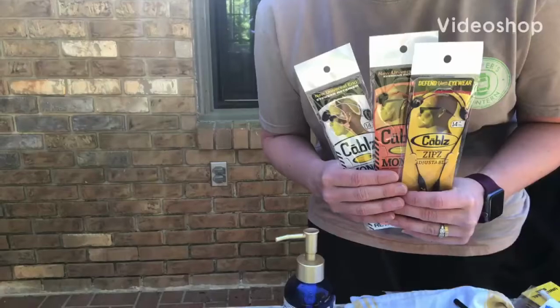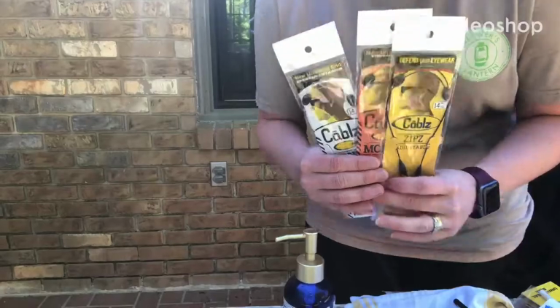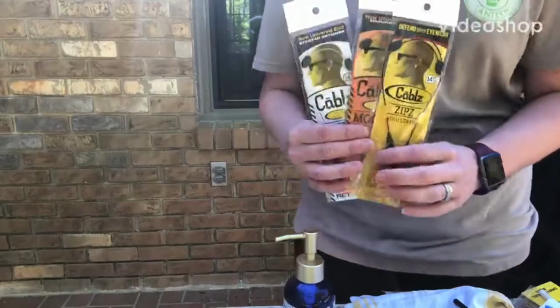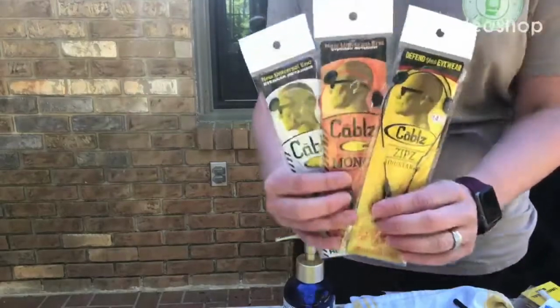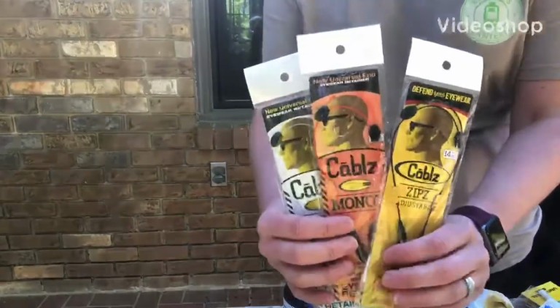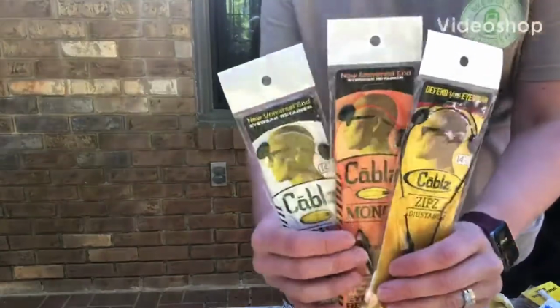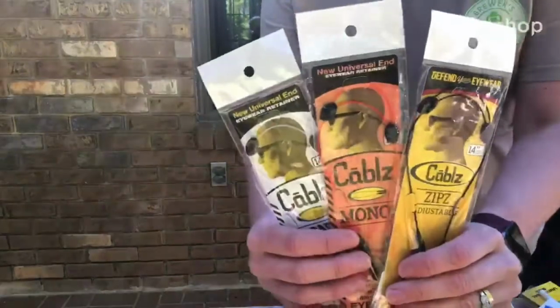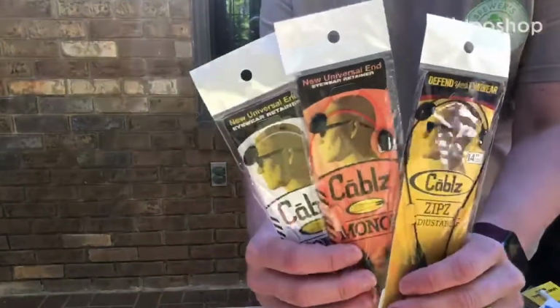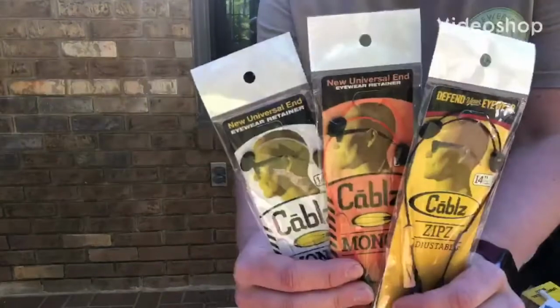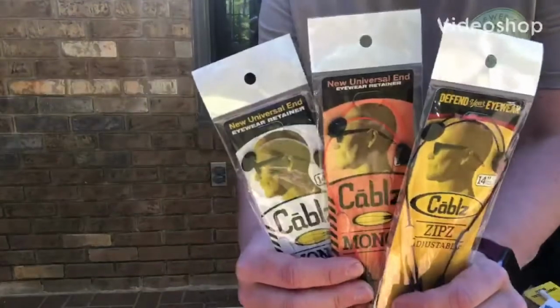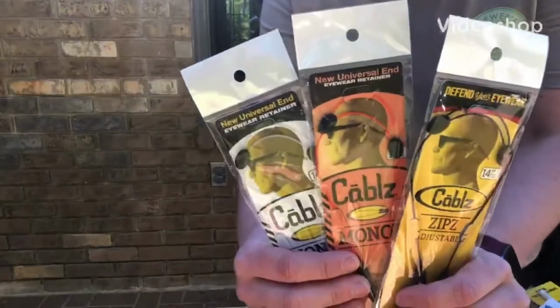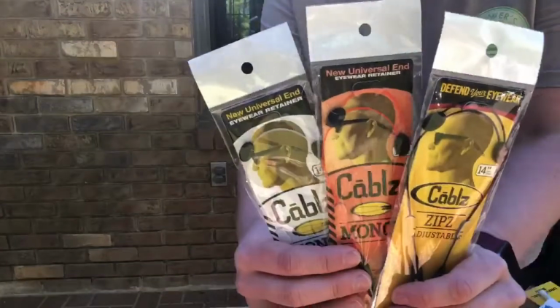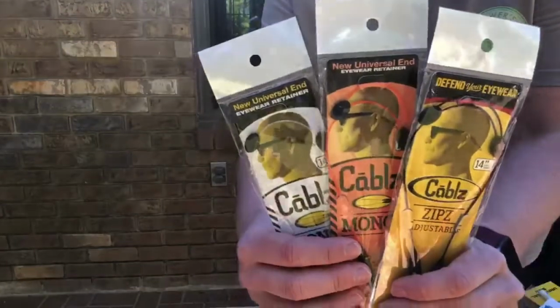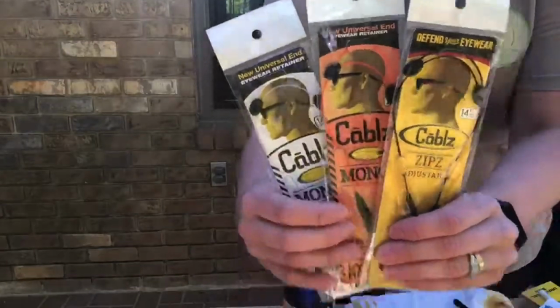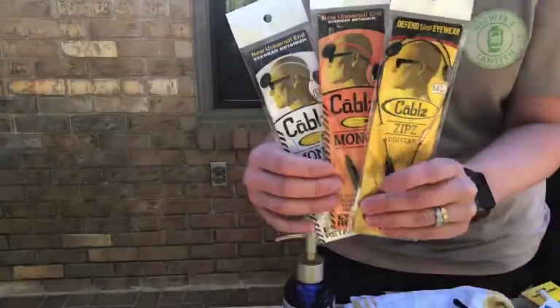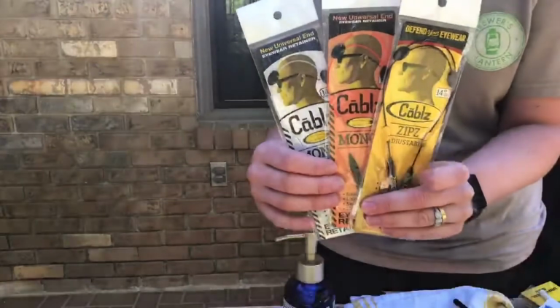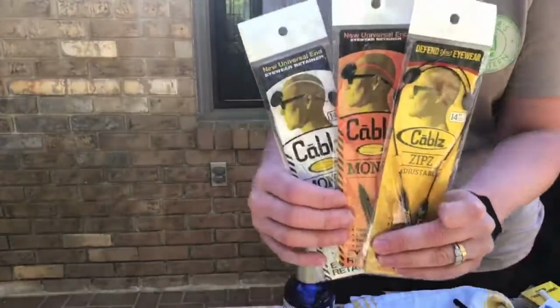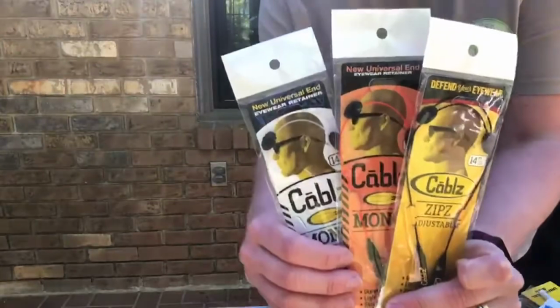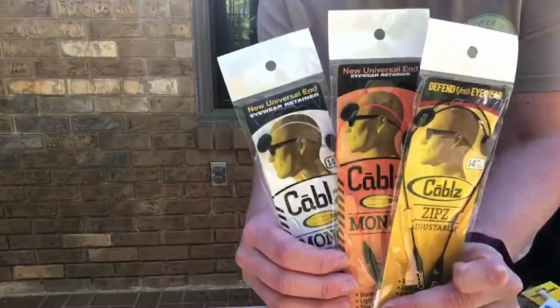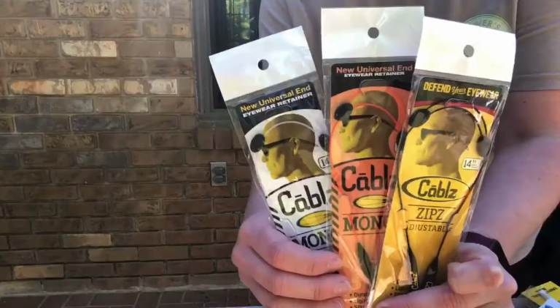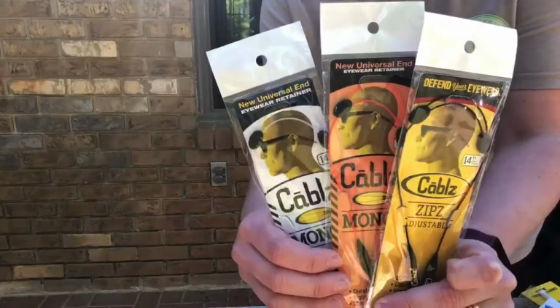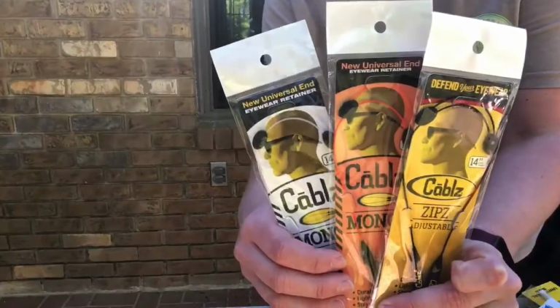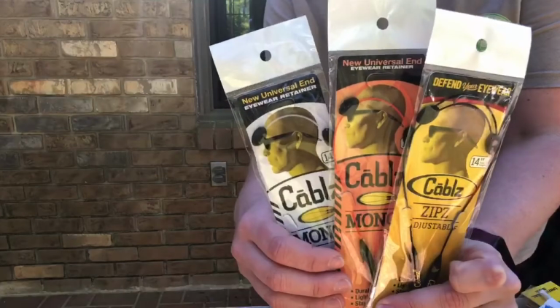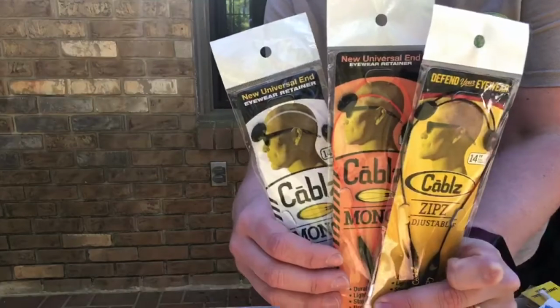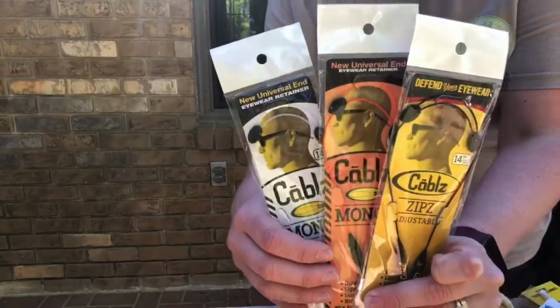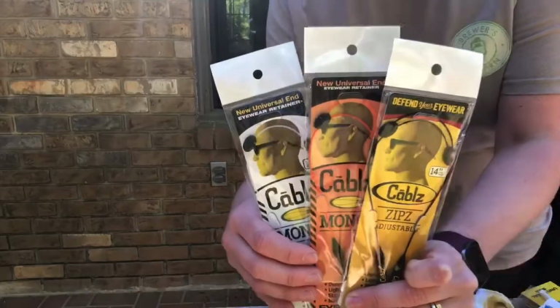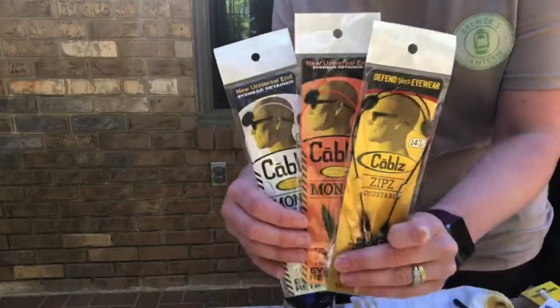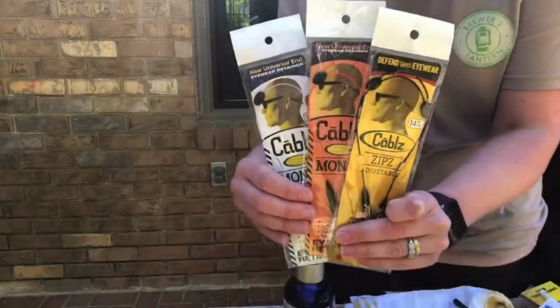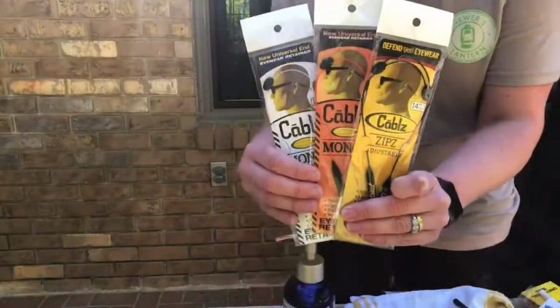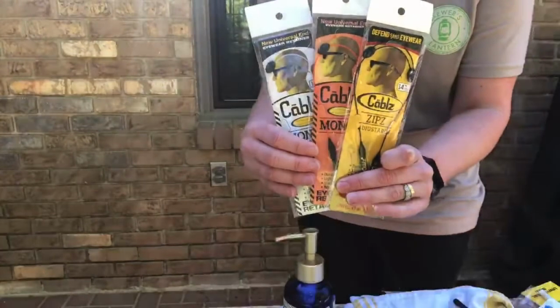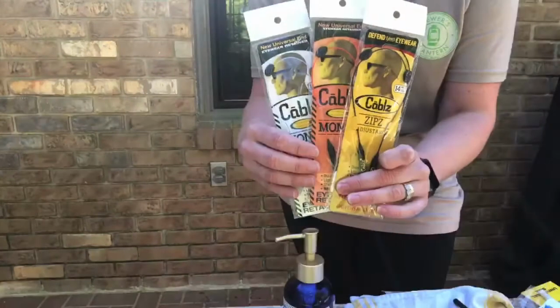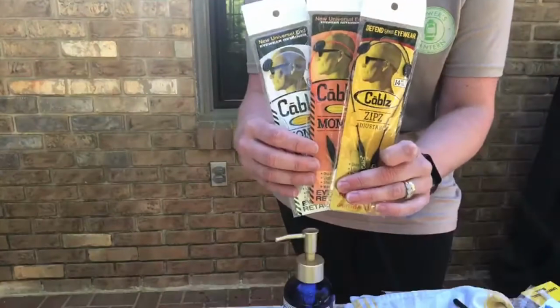Are you looking for some new eyewear retainers? Maybe some croquis or possibly some cables? Well, cables were invented in Birmingham, Alabama, and we've carried this line for quite a while.